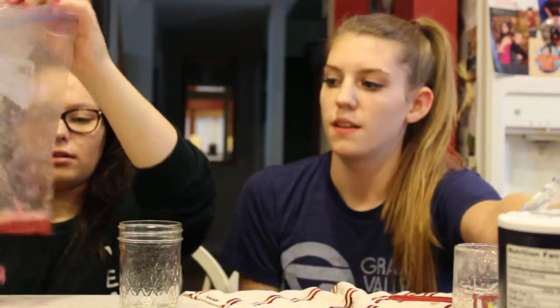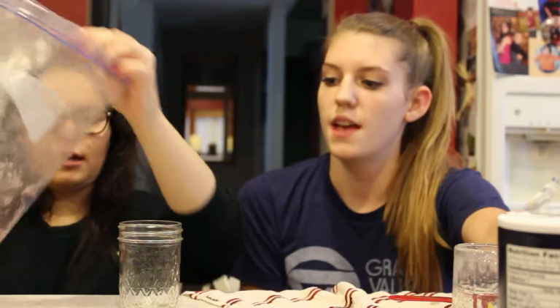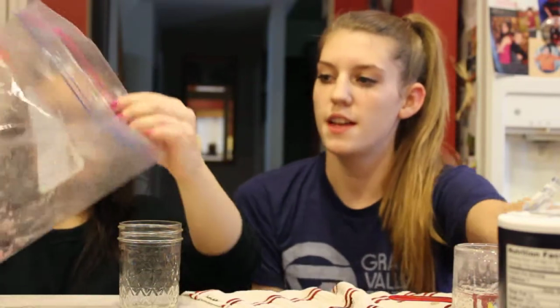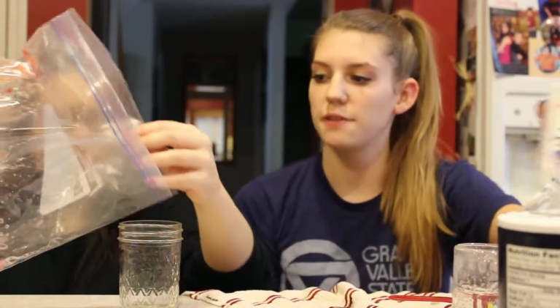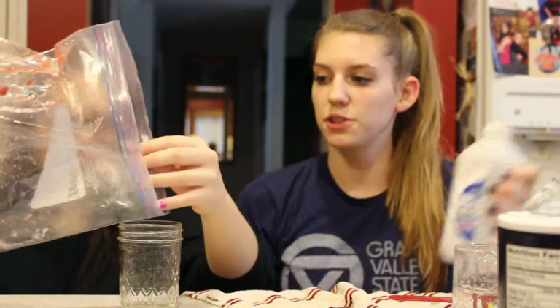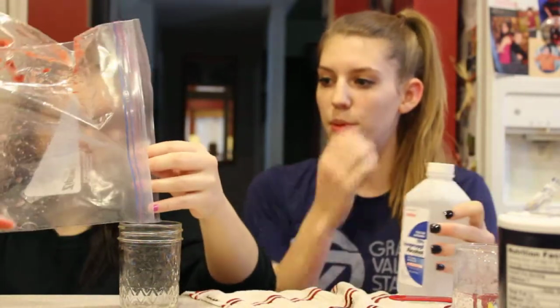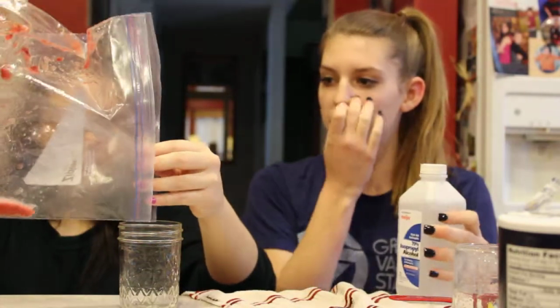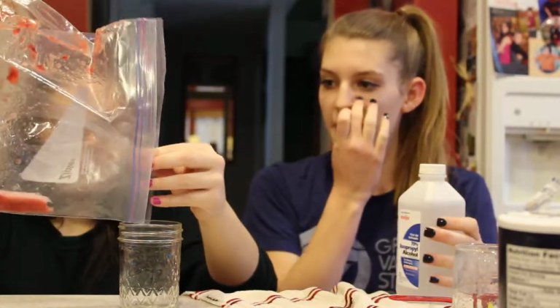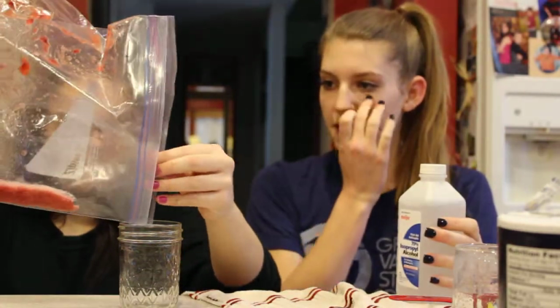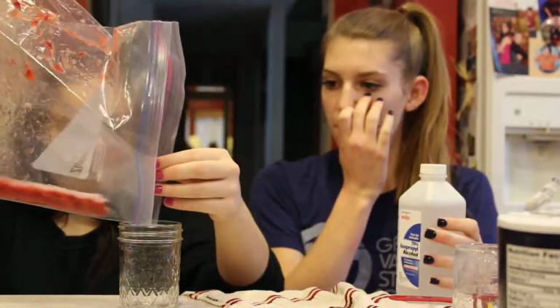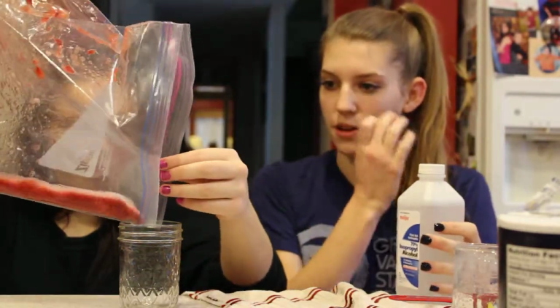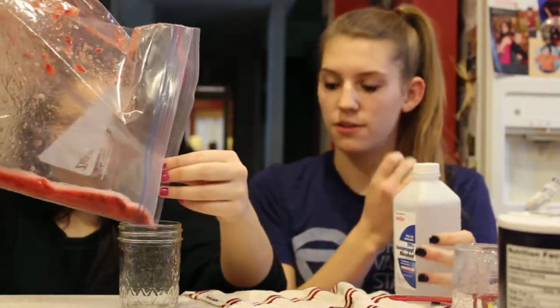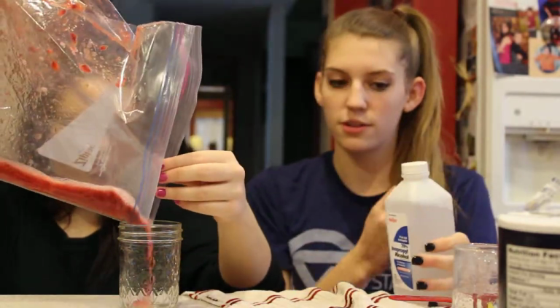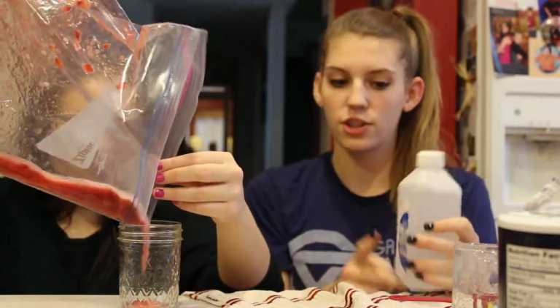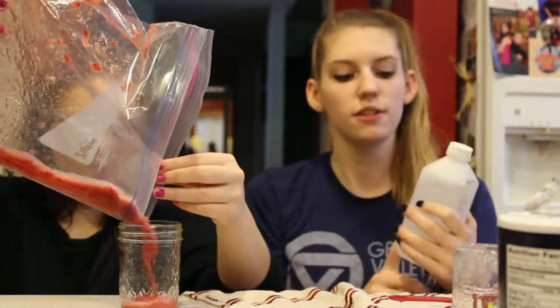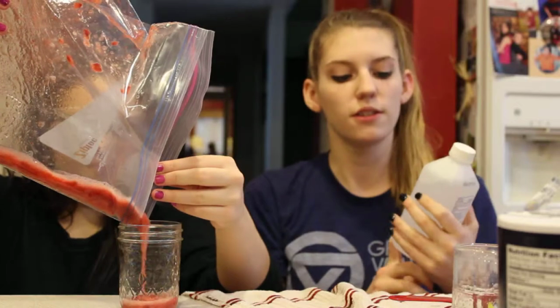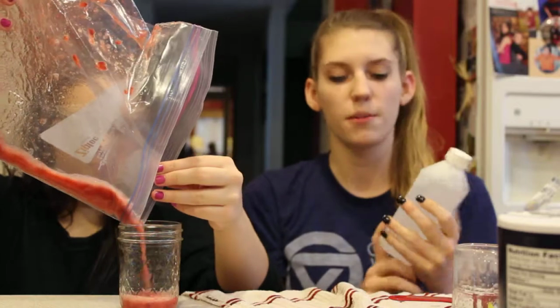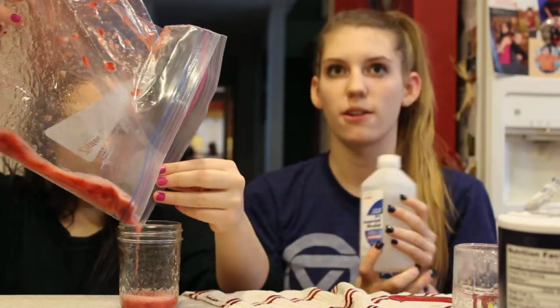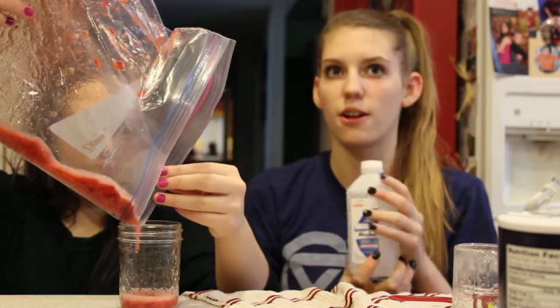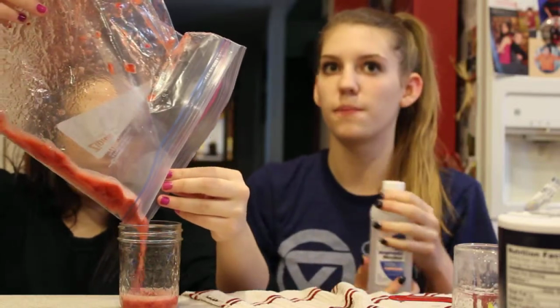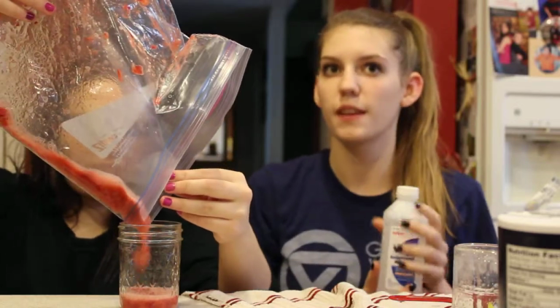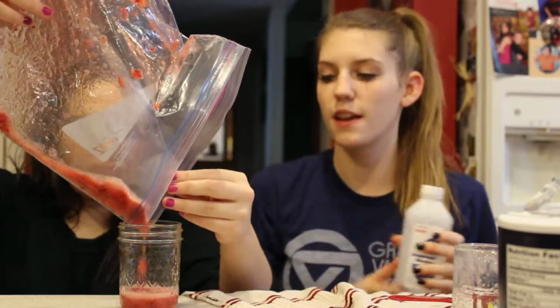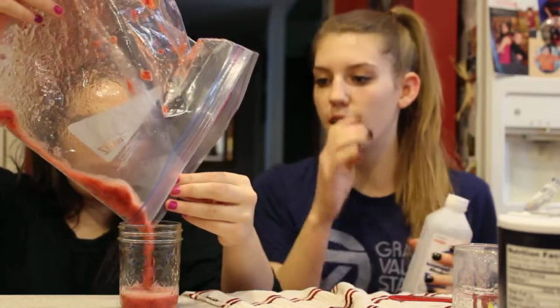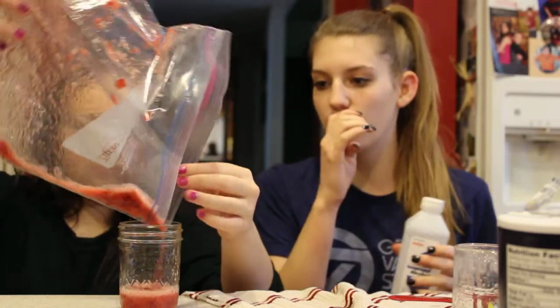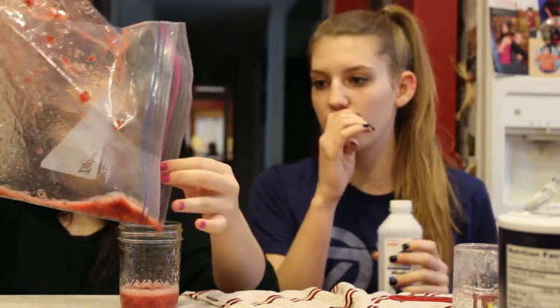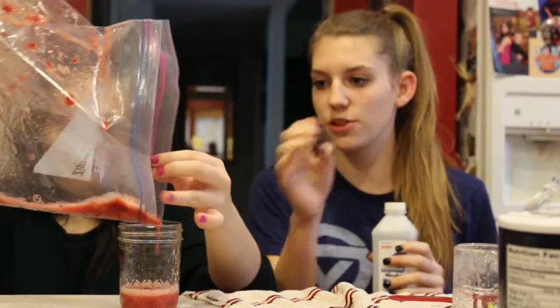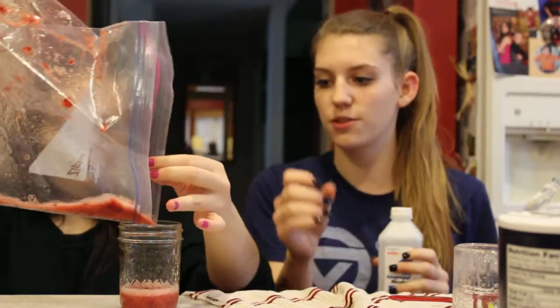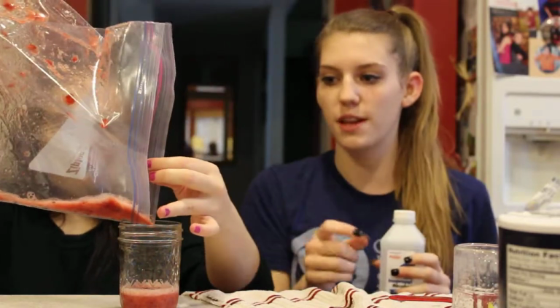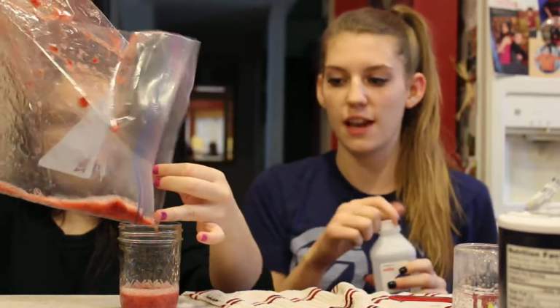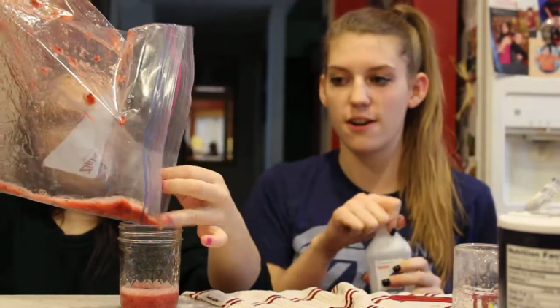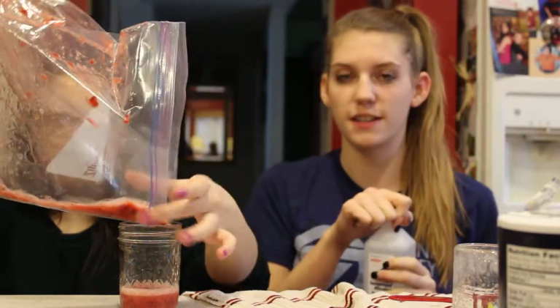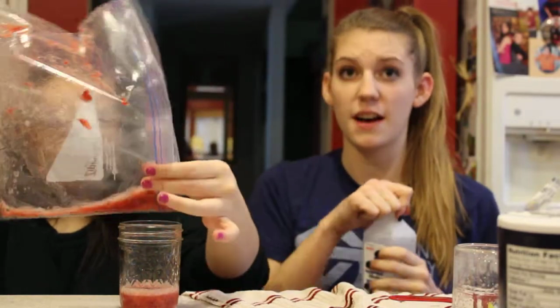After she pours that in, we're going to use chilled rubbing alcohol and make sure there's only a layer on the top.